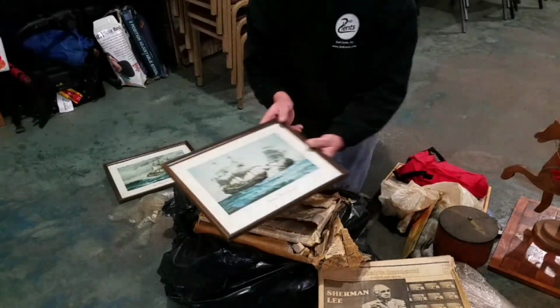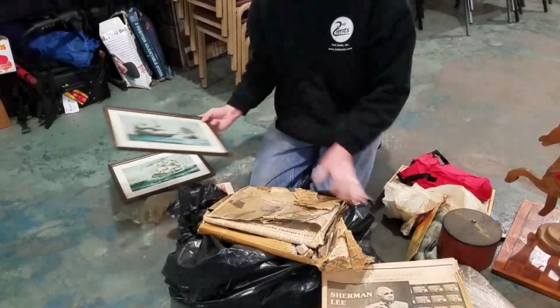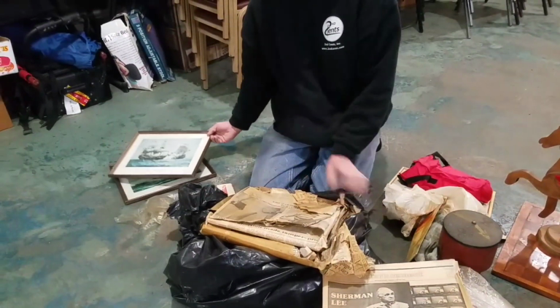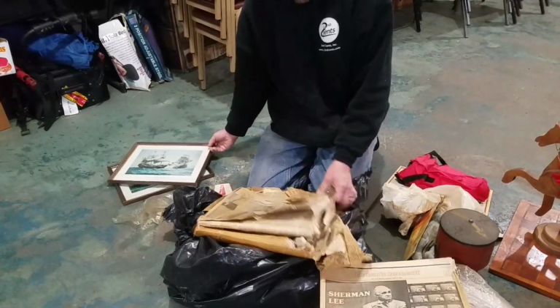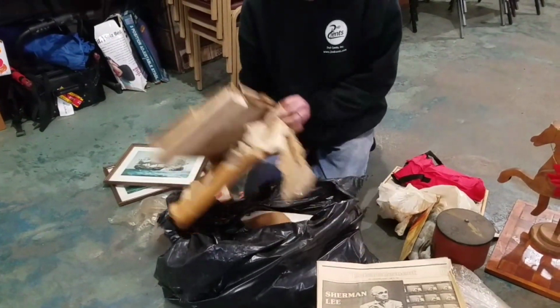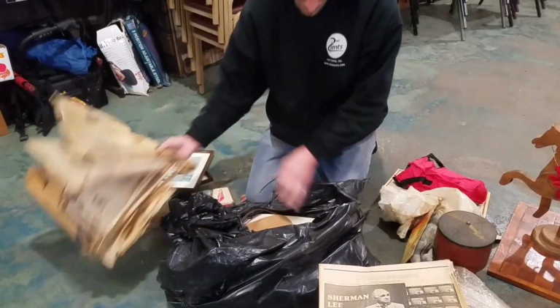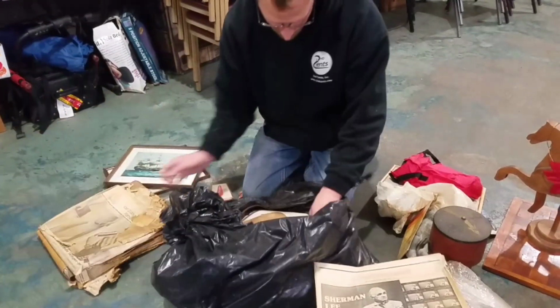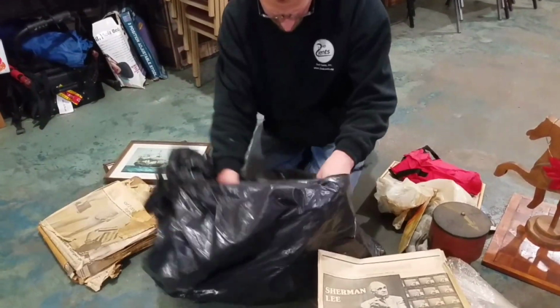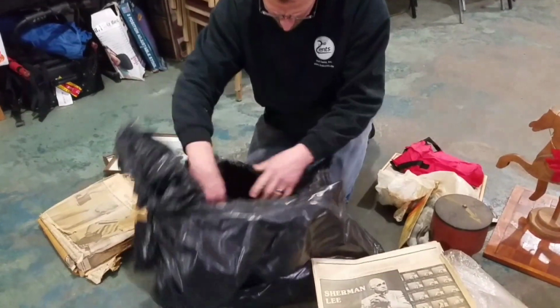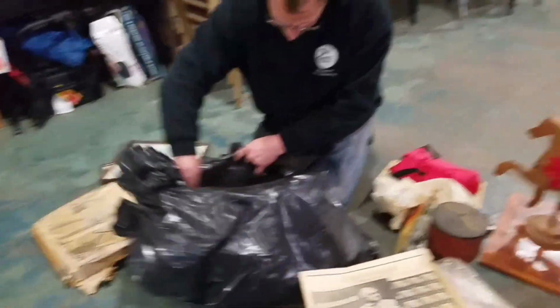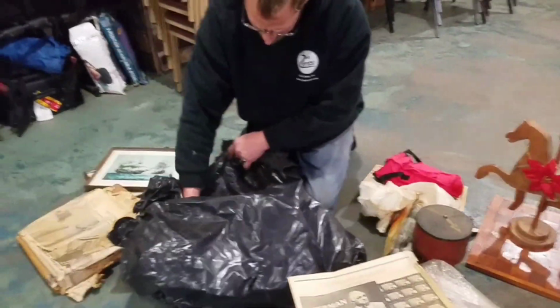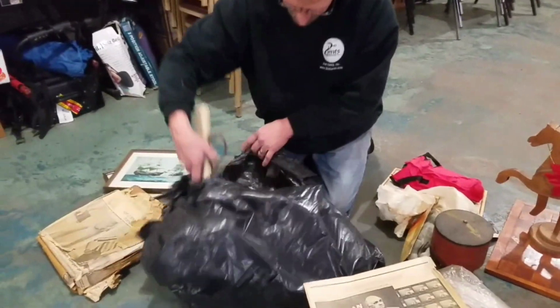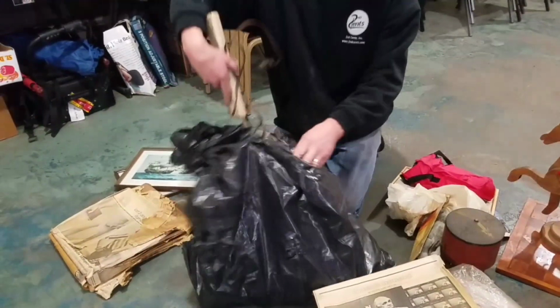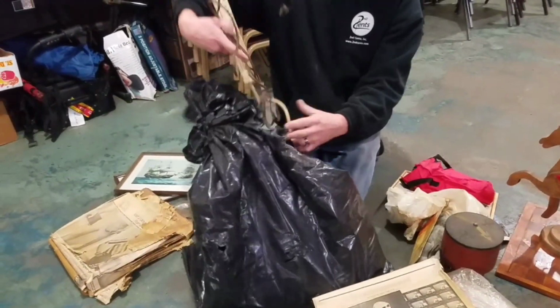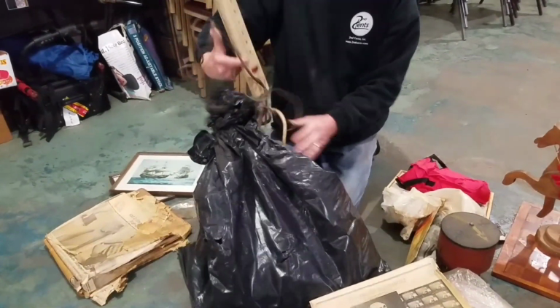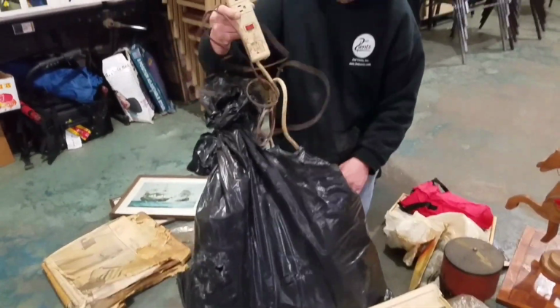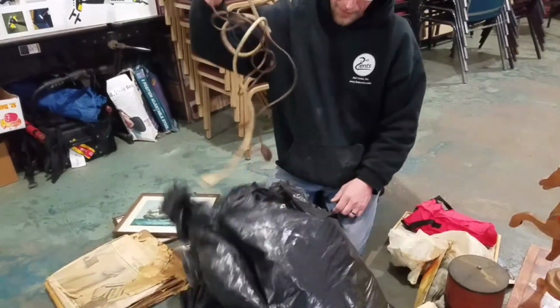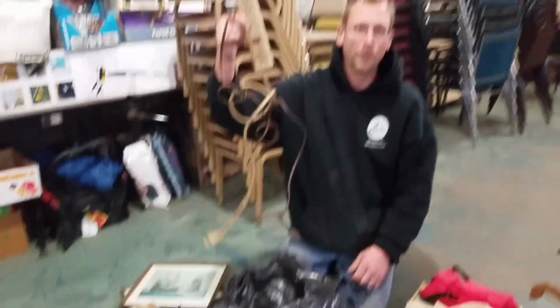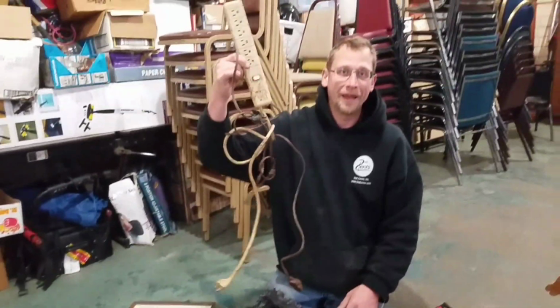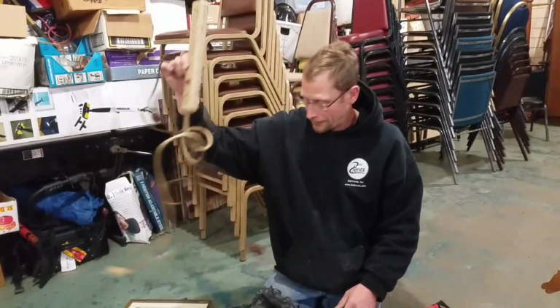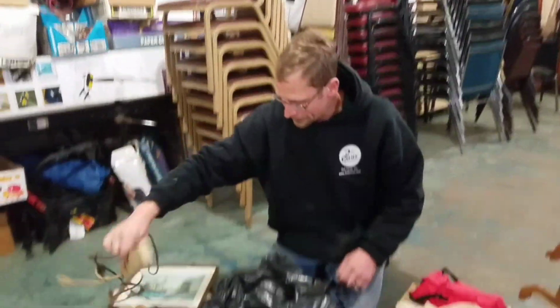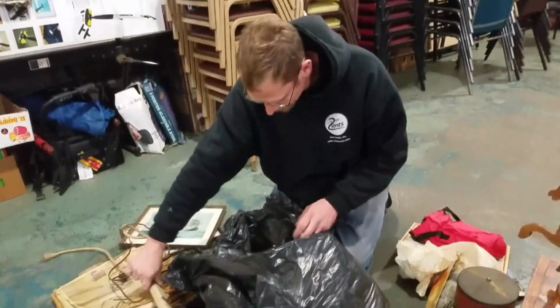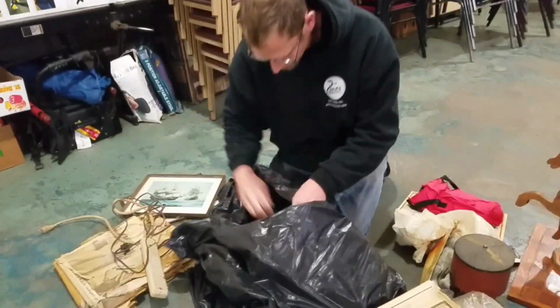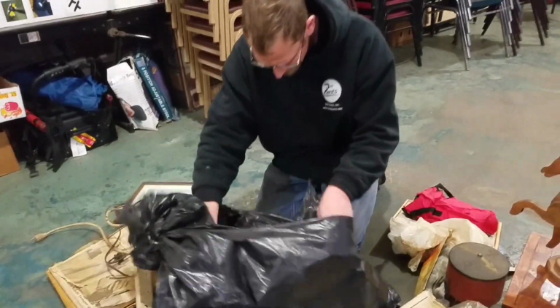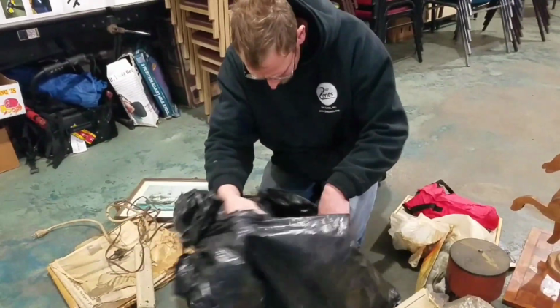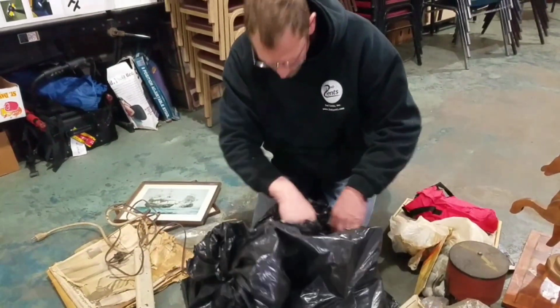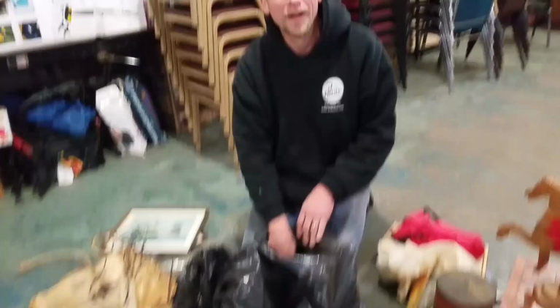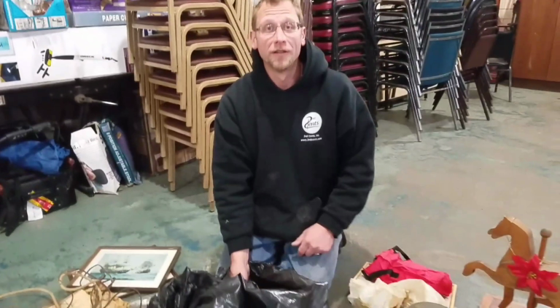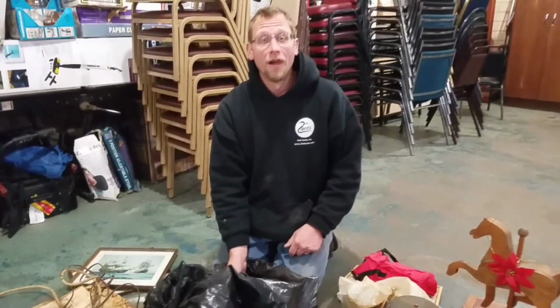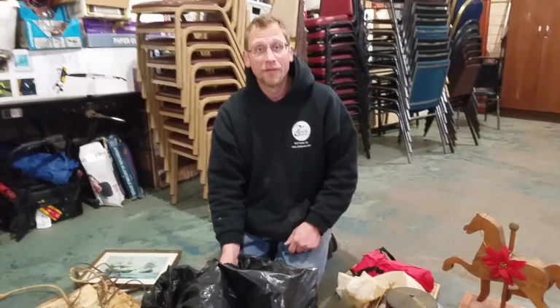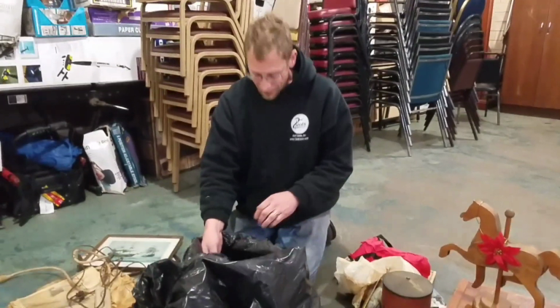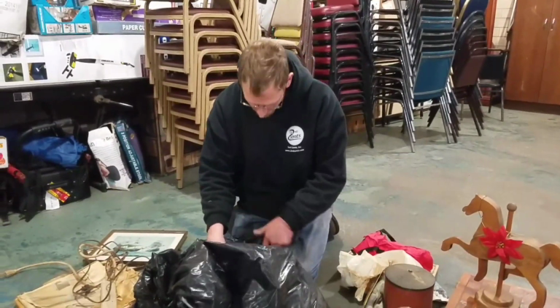Two boat pitchers. Another dirty power strip — I can't tell you how many of these we found in this unit. Too bad we didn't find a bunch of Gibson guitars, just the one.